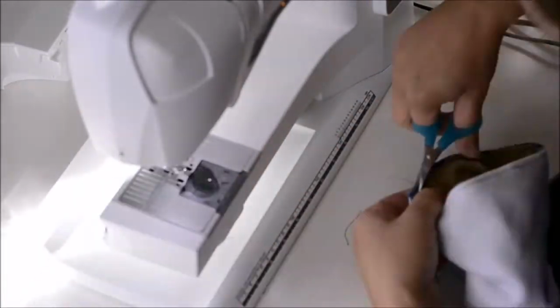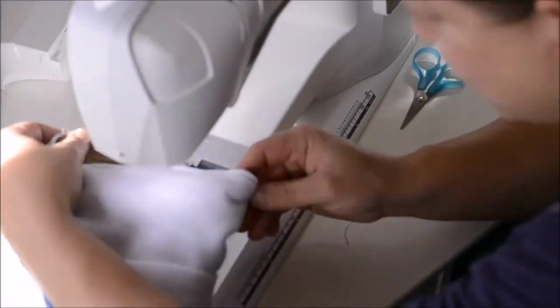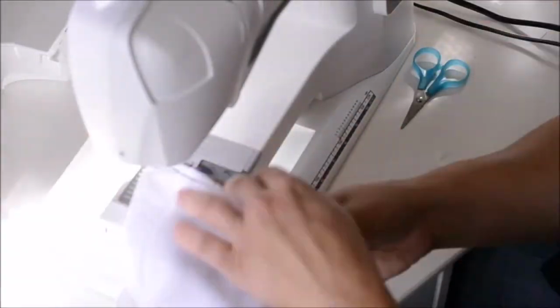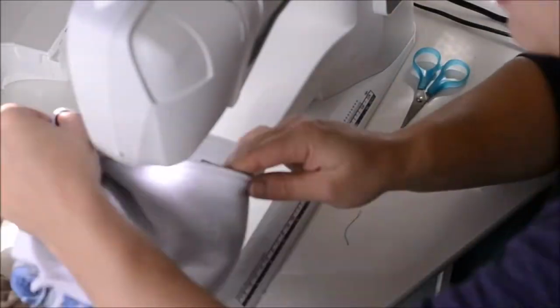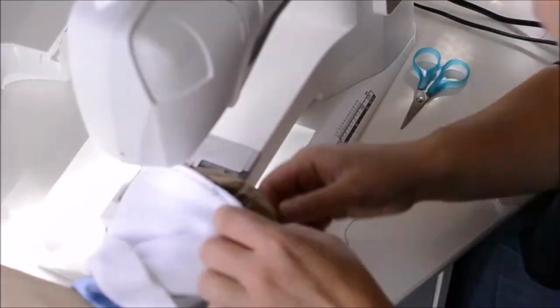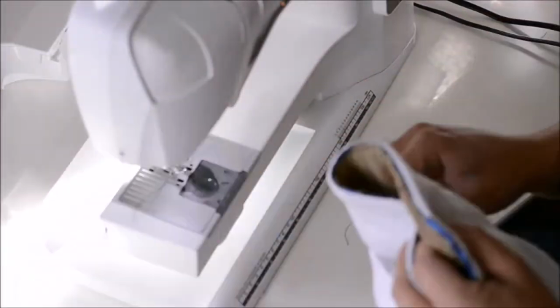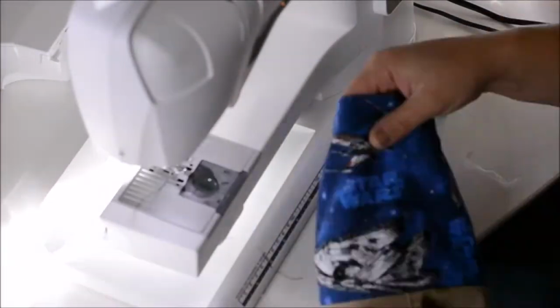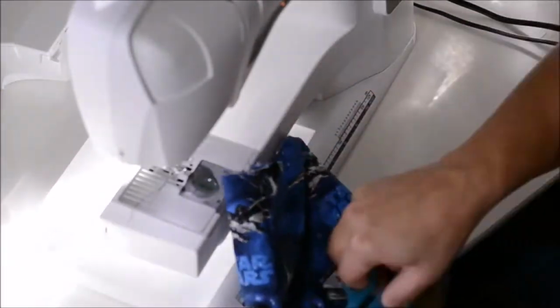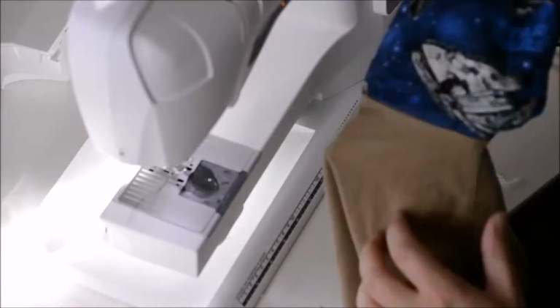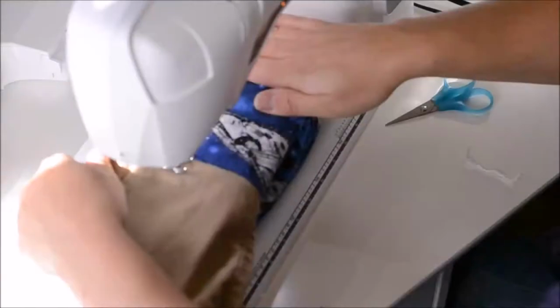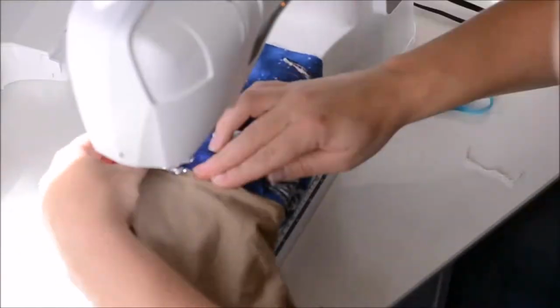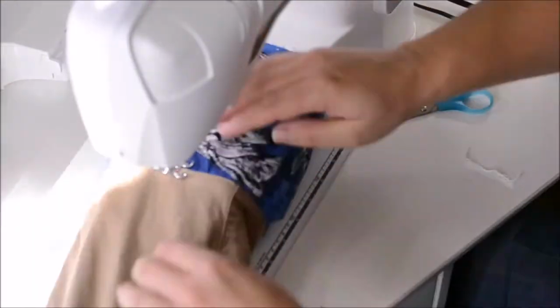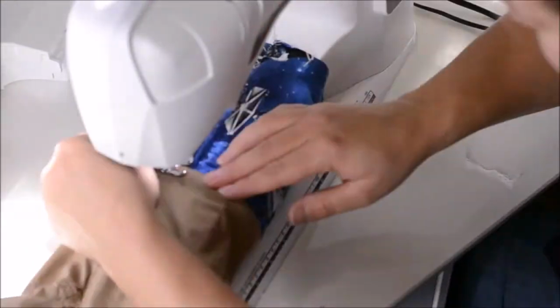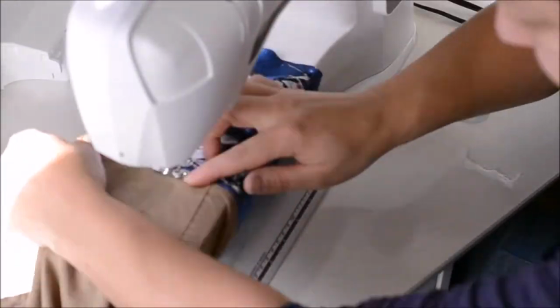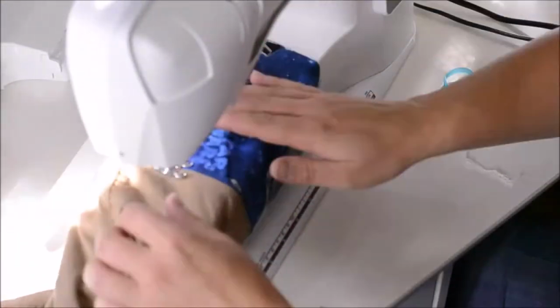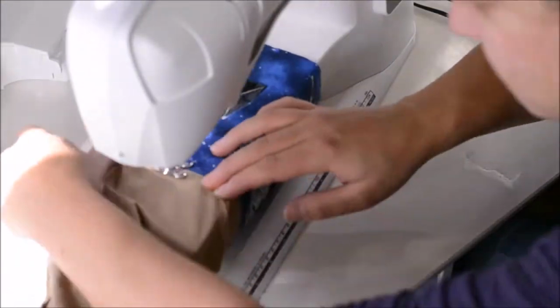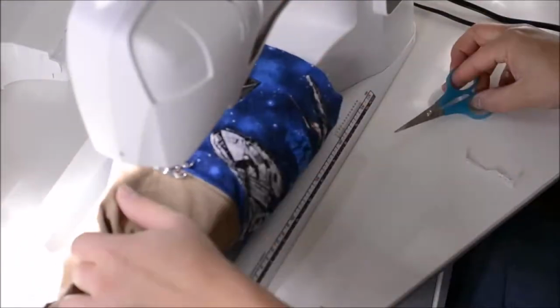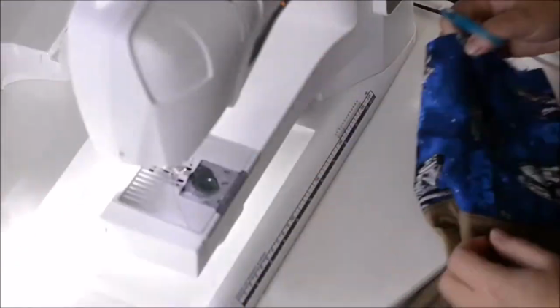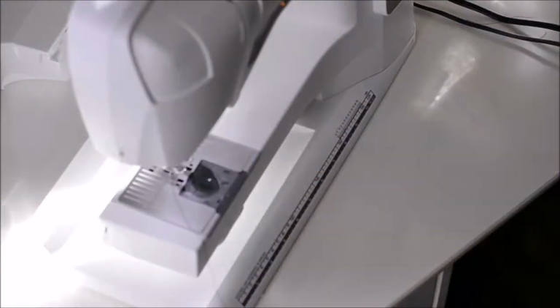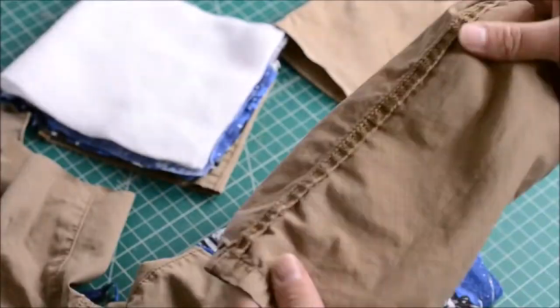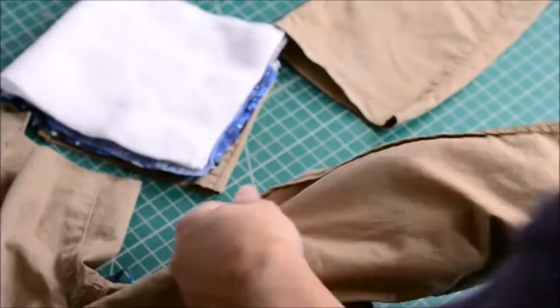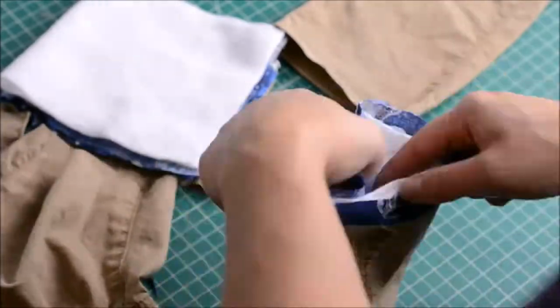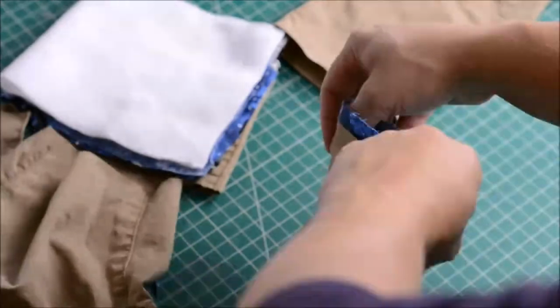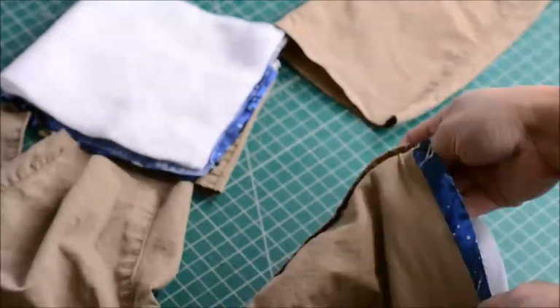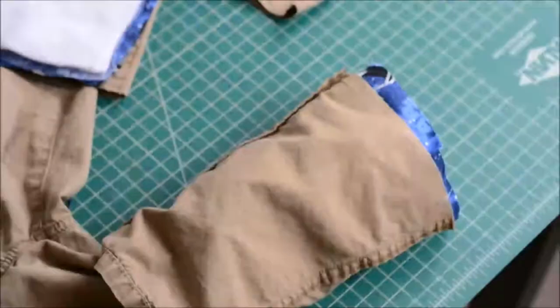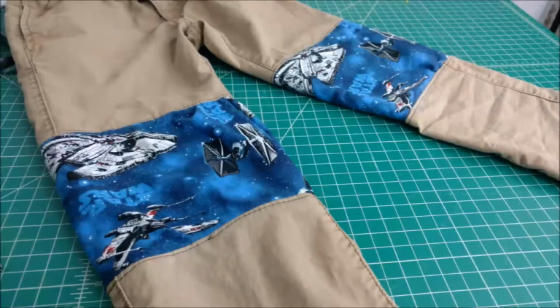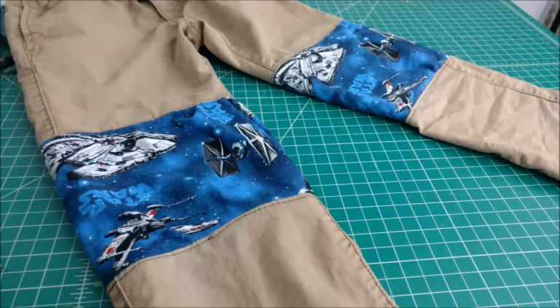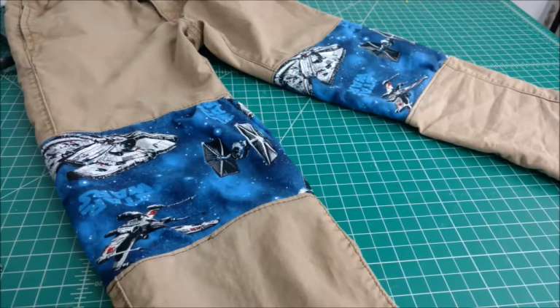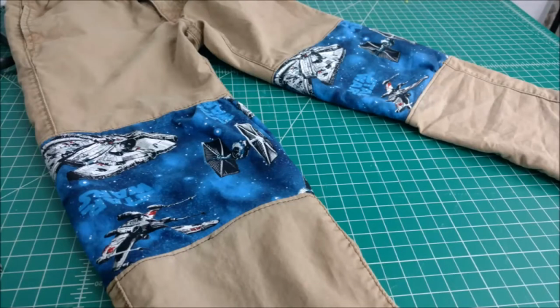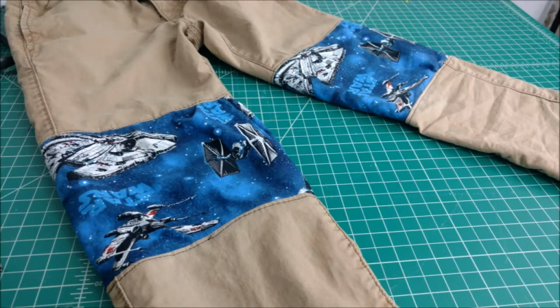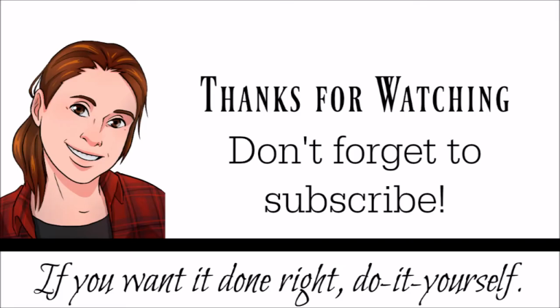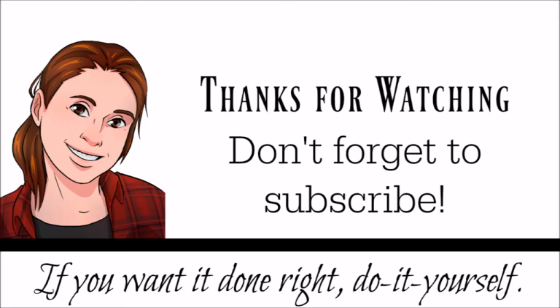I've done a couple of two-layer versions and a couple of one-layer versions, and one layer is a little bit easier. We'll see which one stands up better in the long run, but hope that helps.